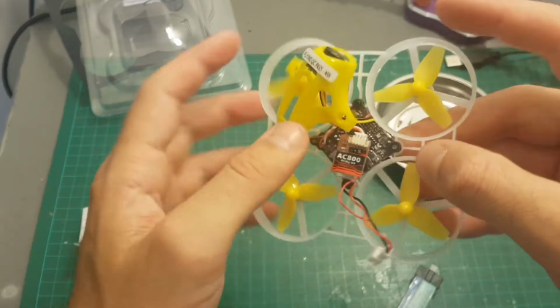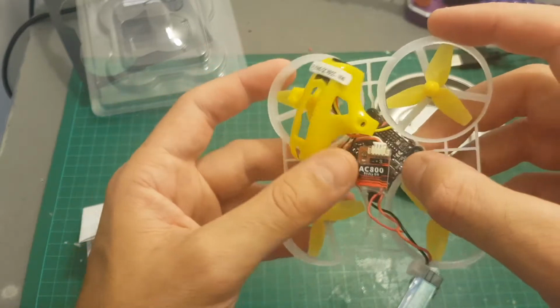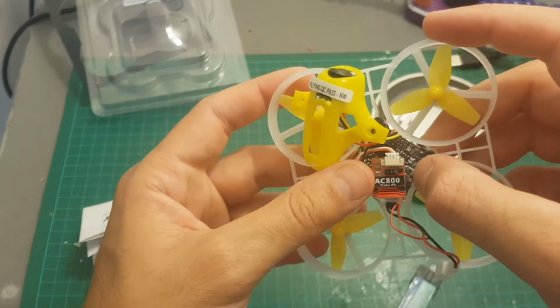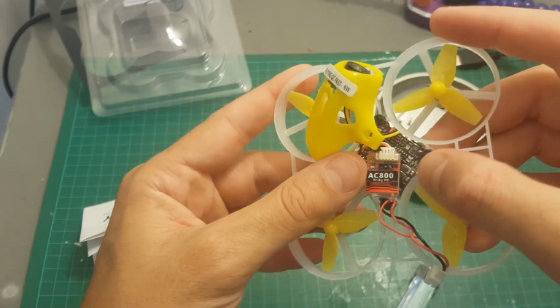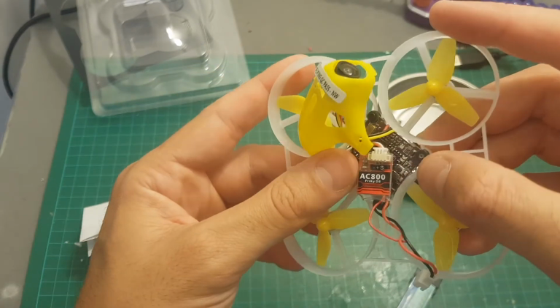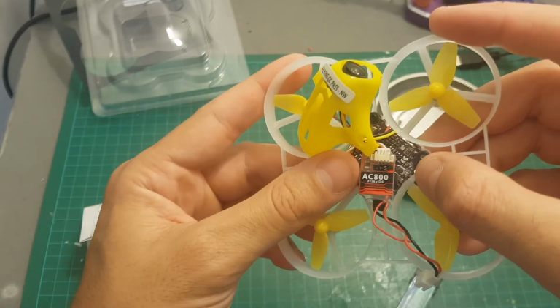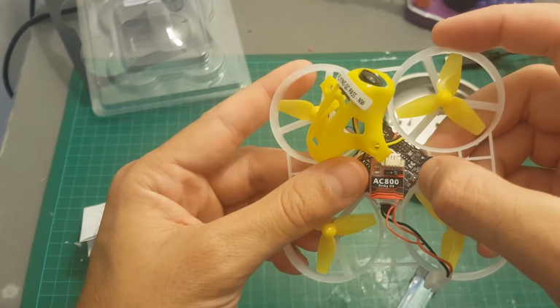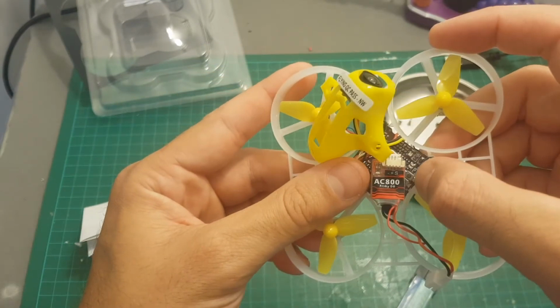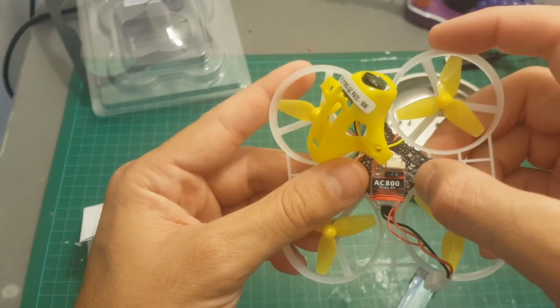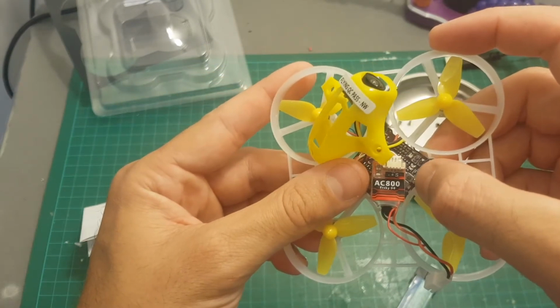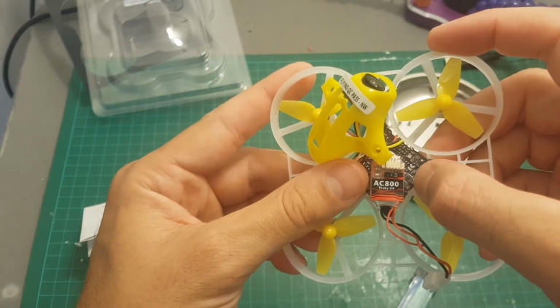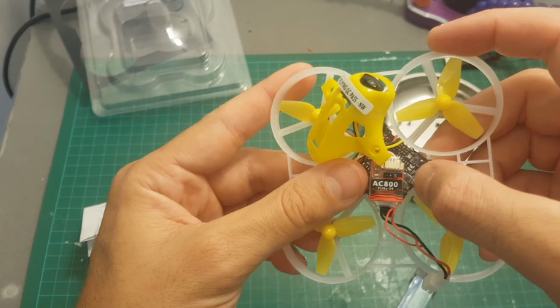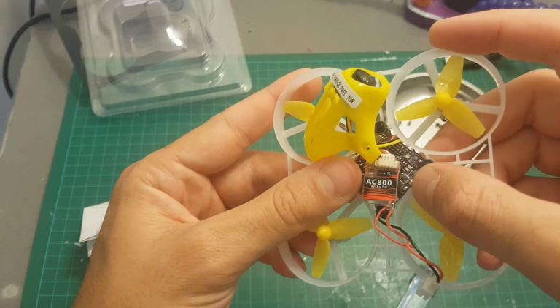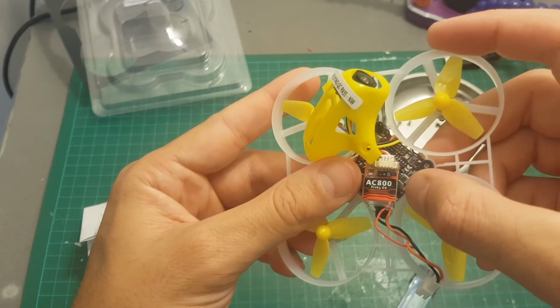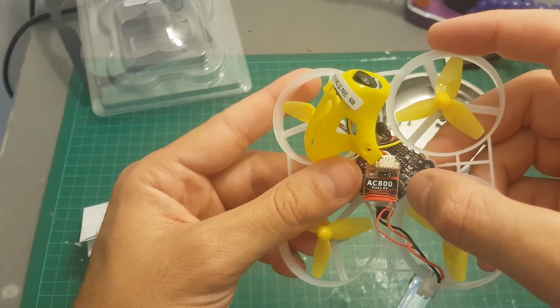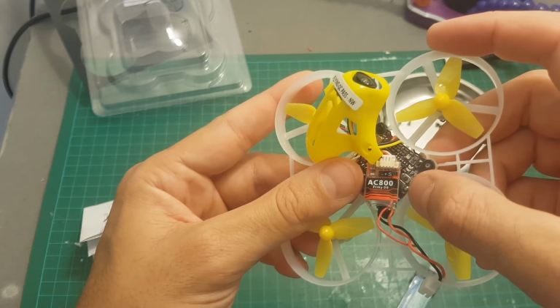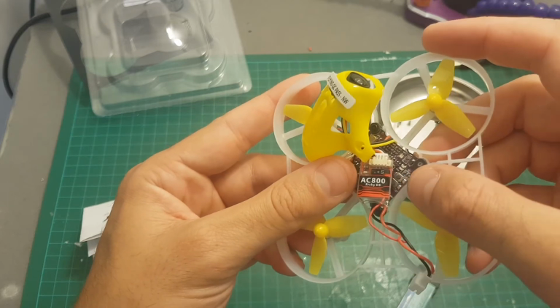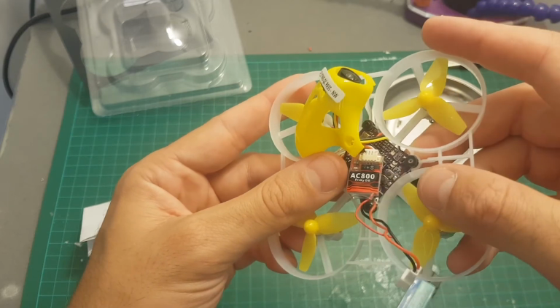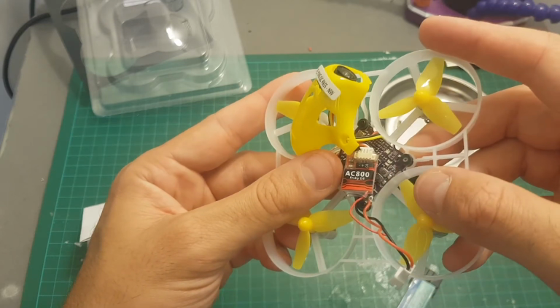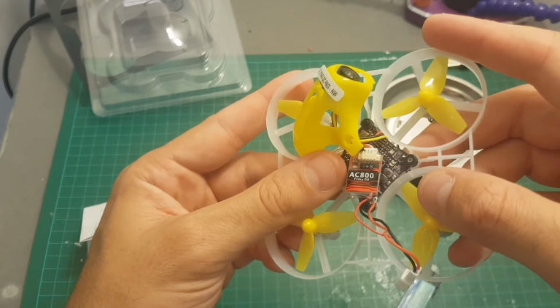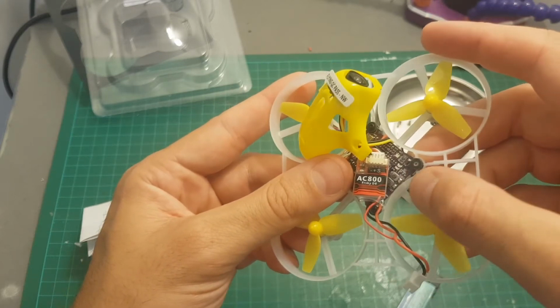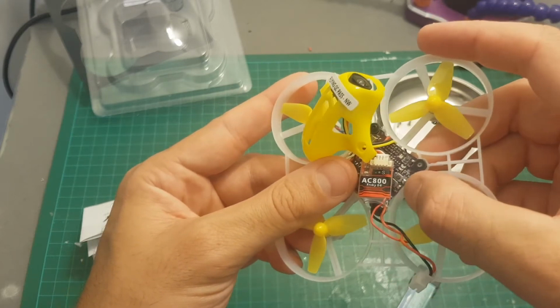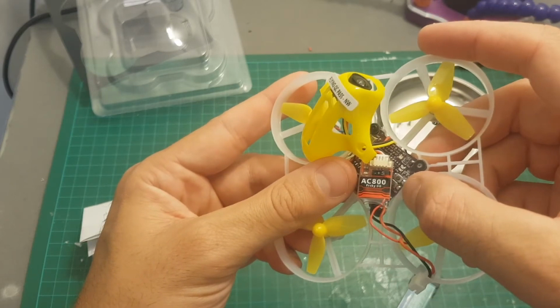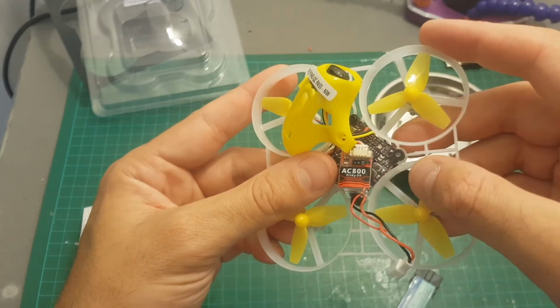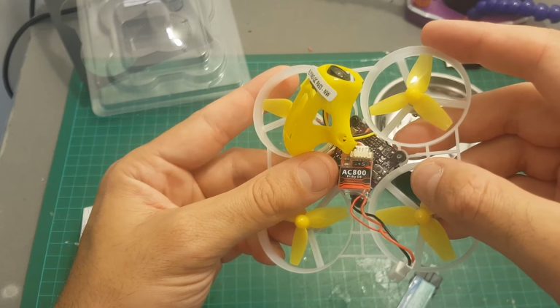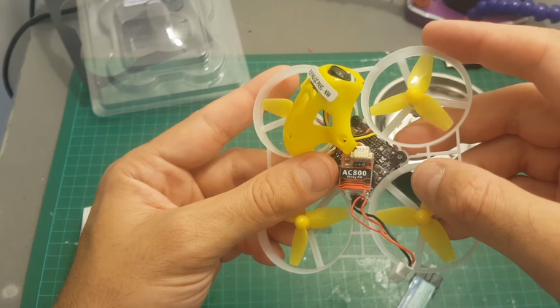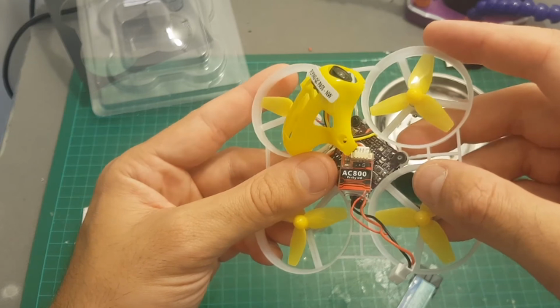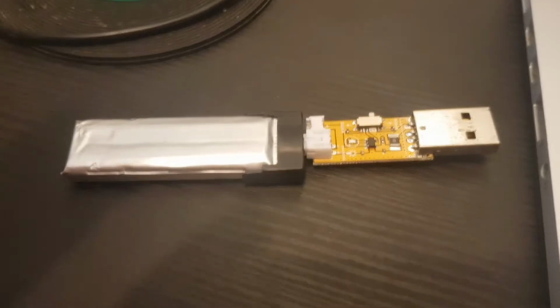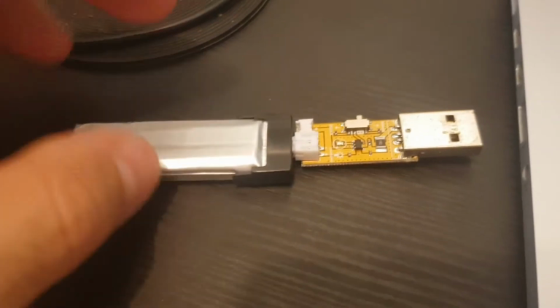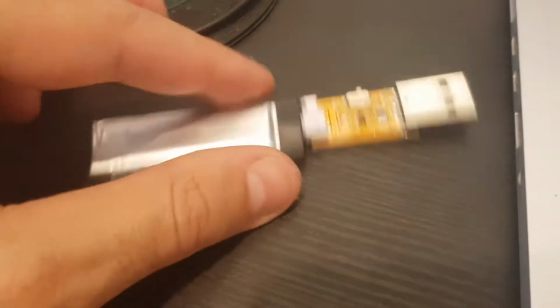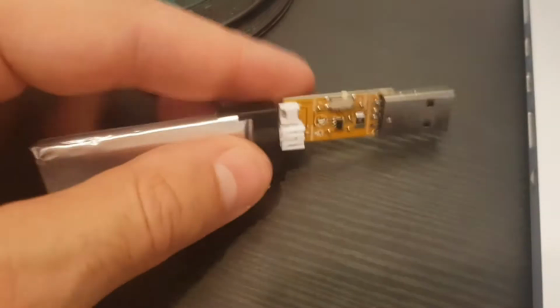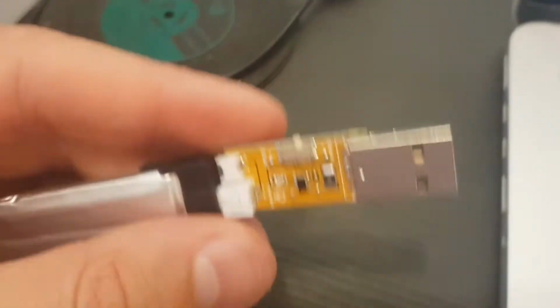On the right side here we have two buttons. The right one is used to change the channels on the VTX and the left one is the boot button. In case you want to flash a new firmware version, you will have to press it and then connect it to your computer. The charging is done with the provided adapter.